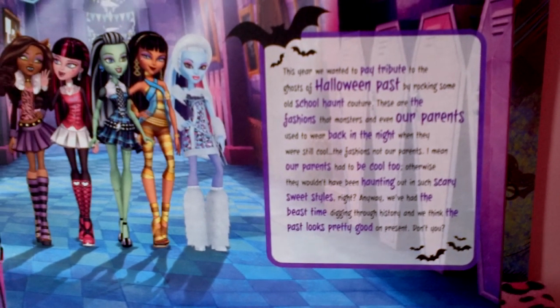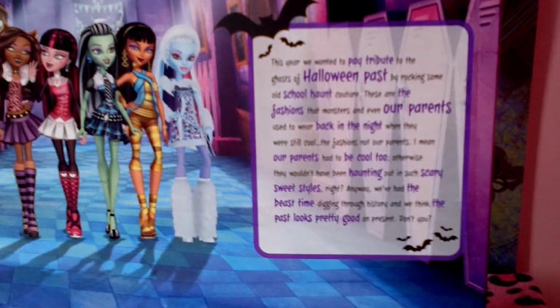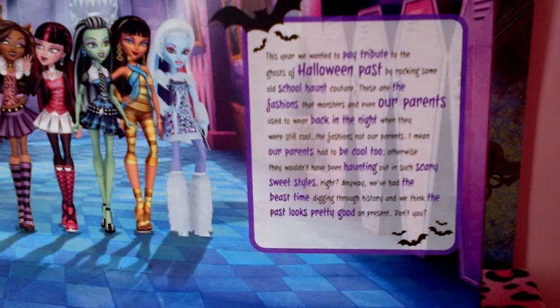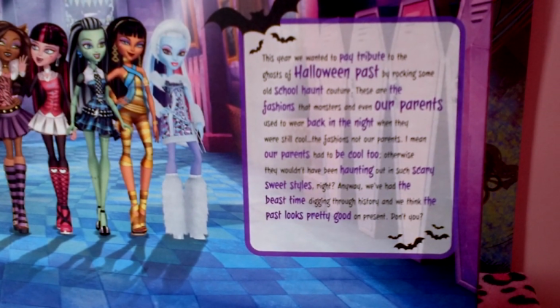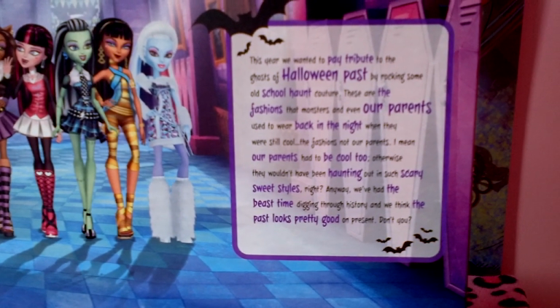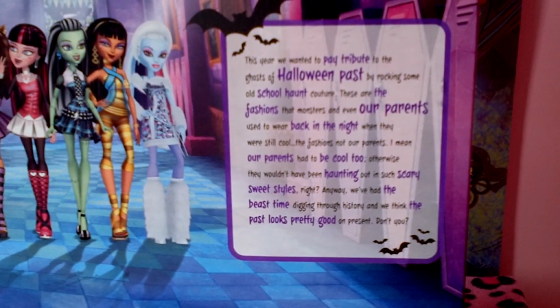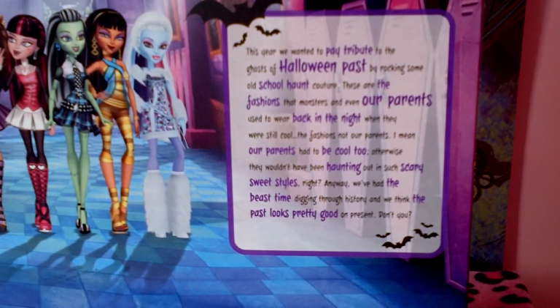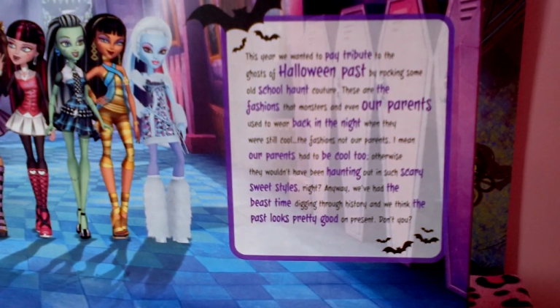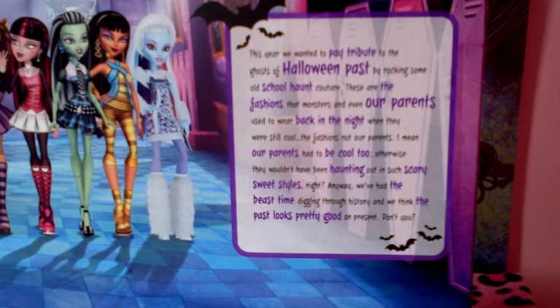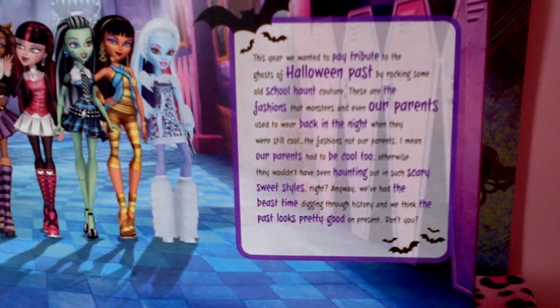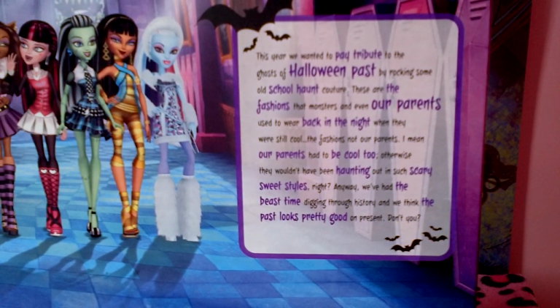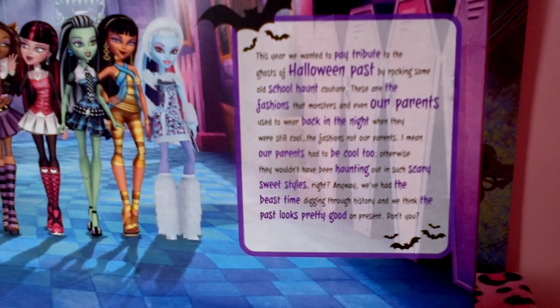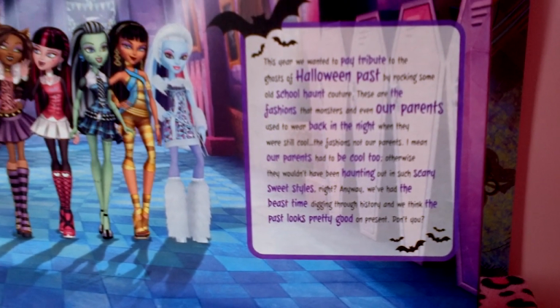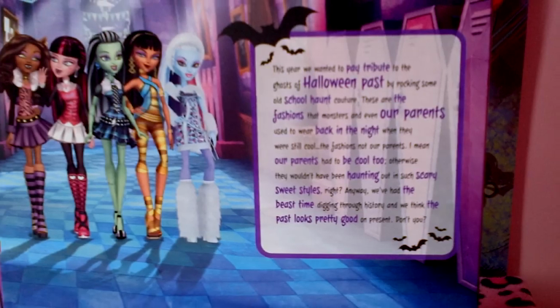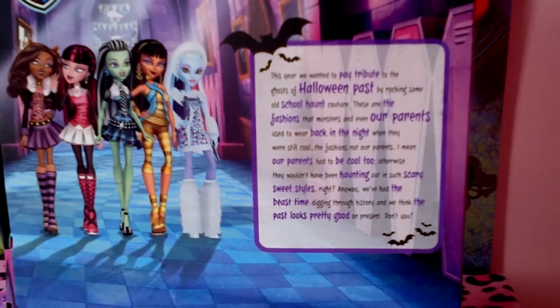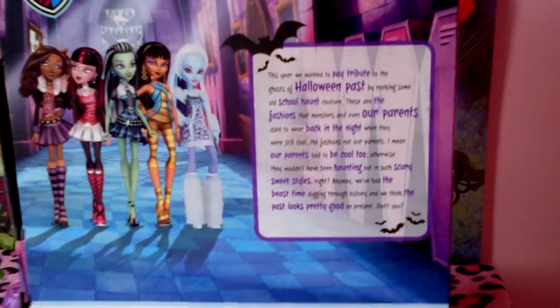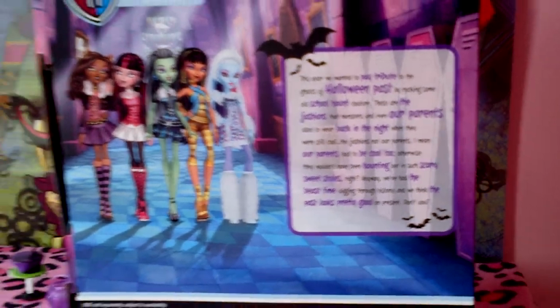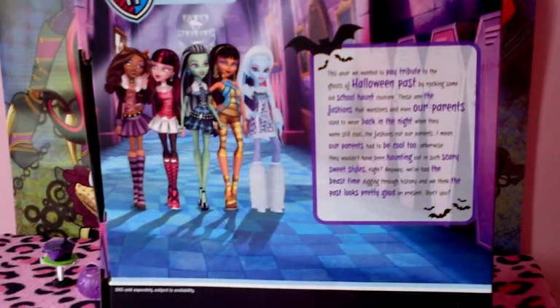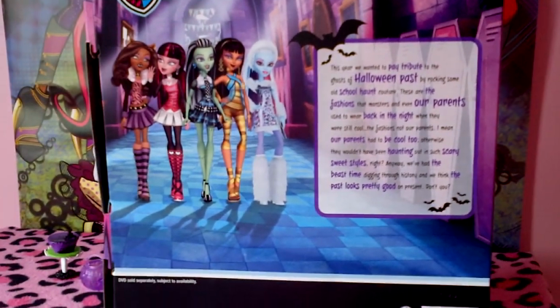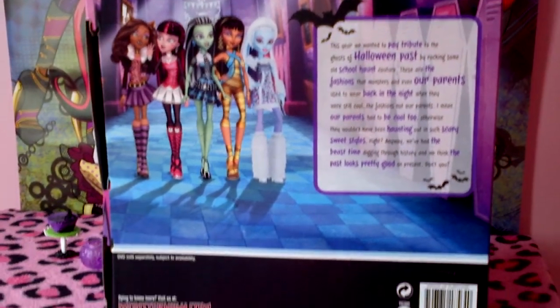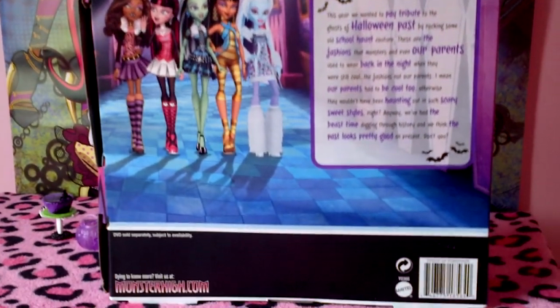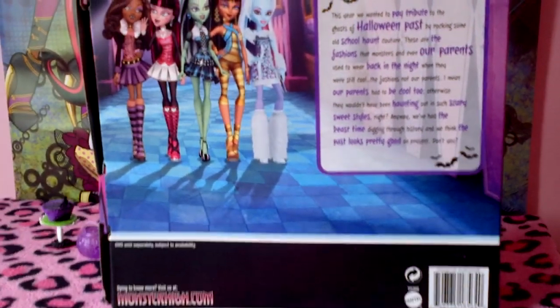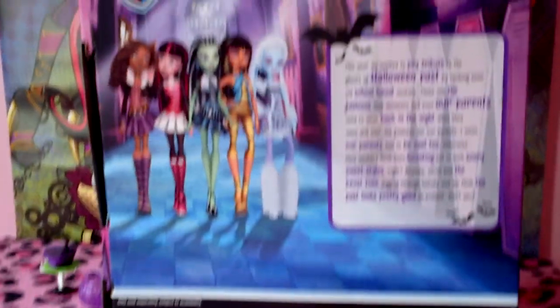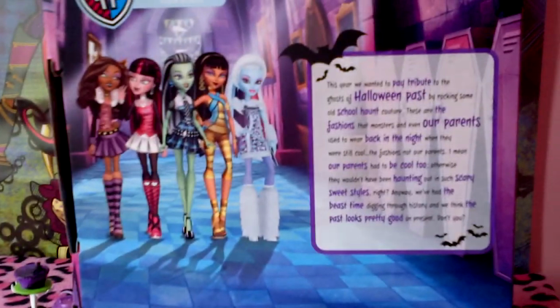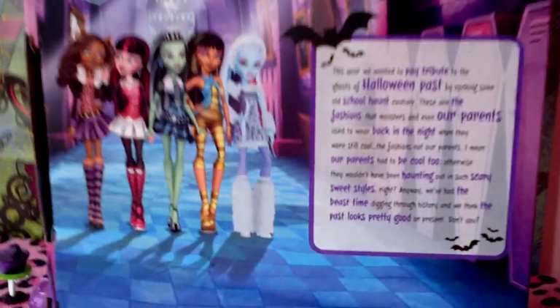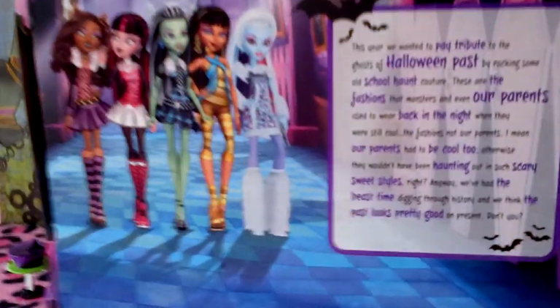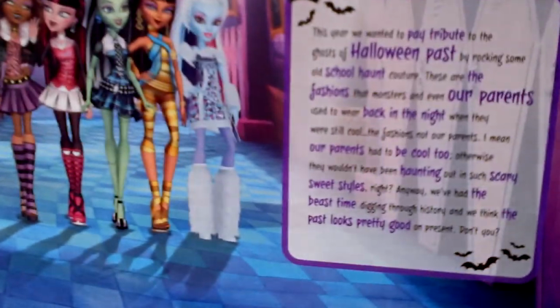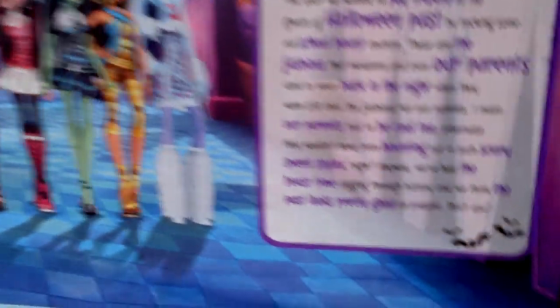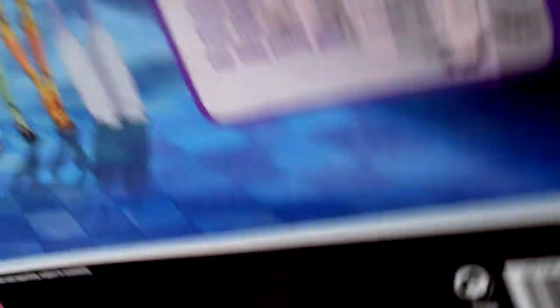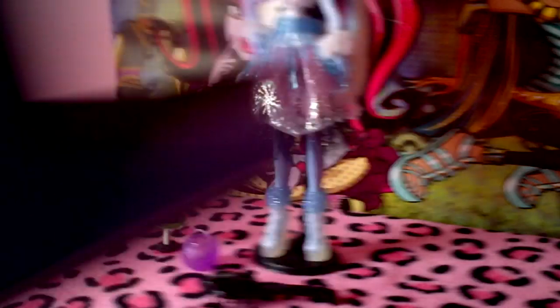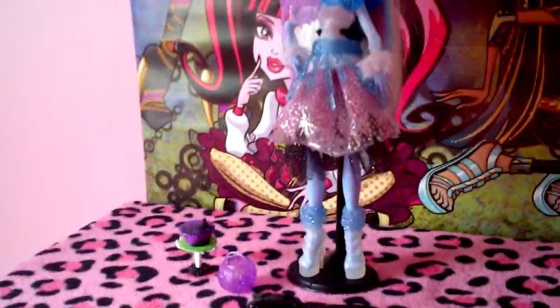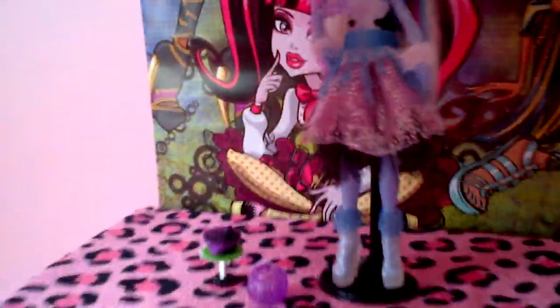Anyway, we've had the beast time digging through history and we think the past looks pretty good on the present, don't you? So that's it for the box. Let's get to the doll now.